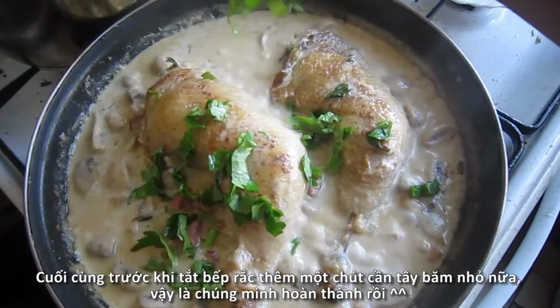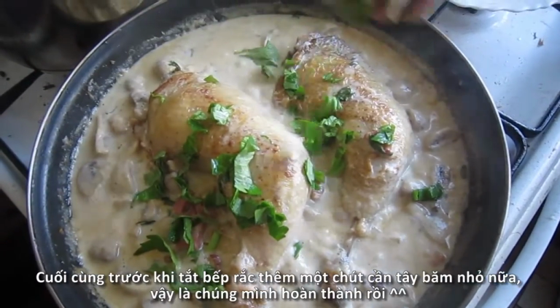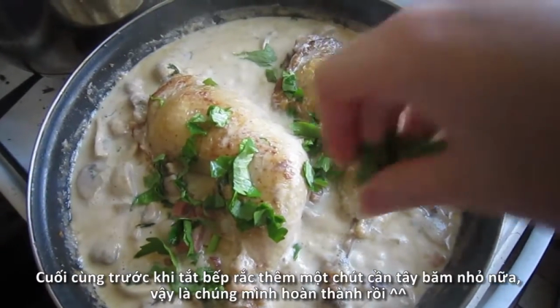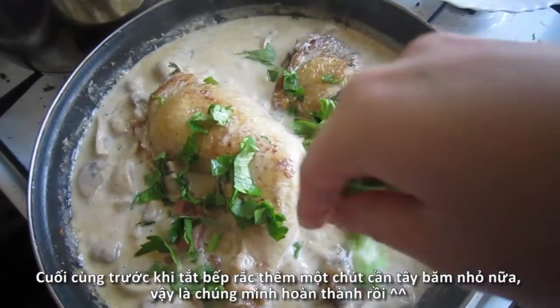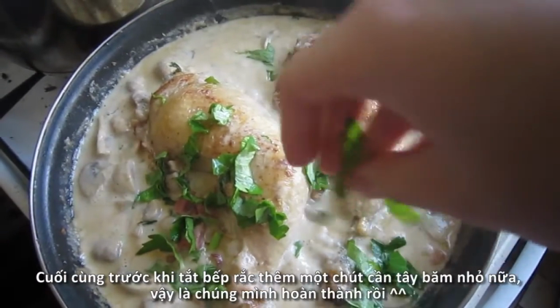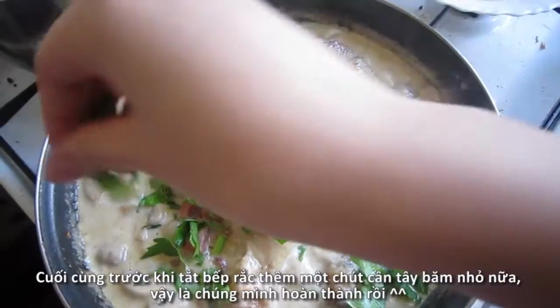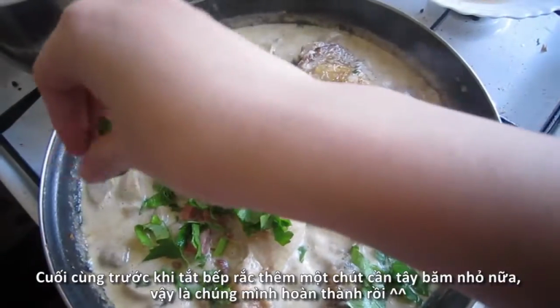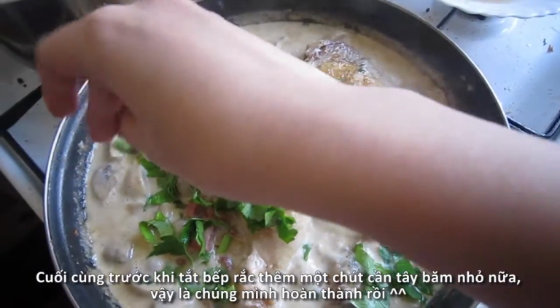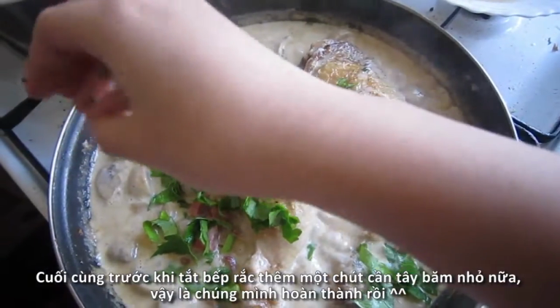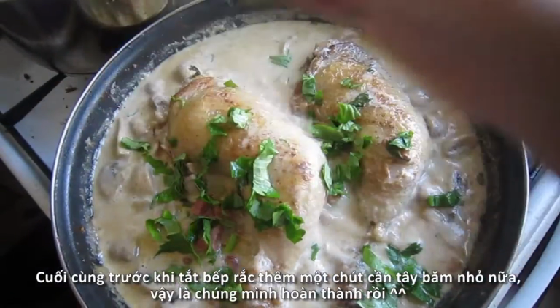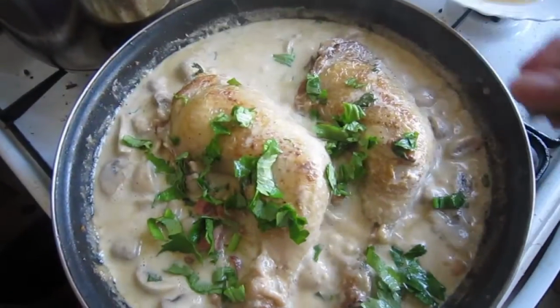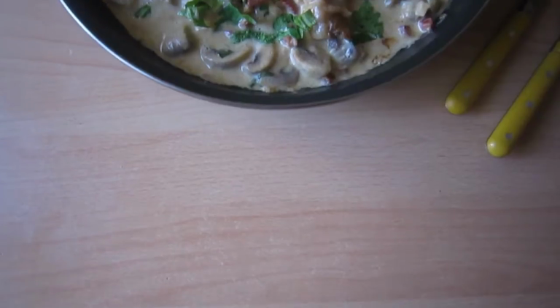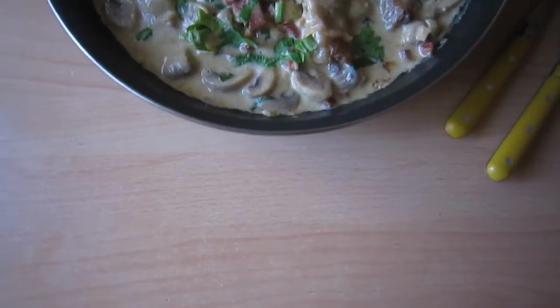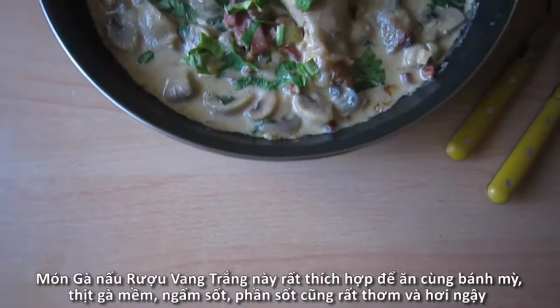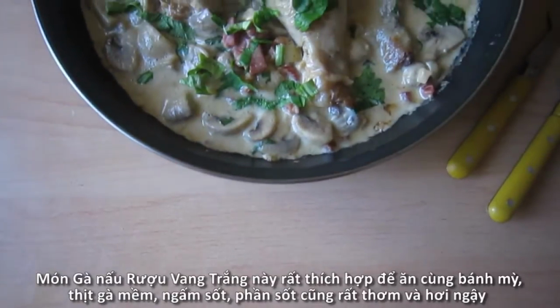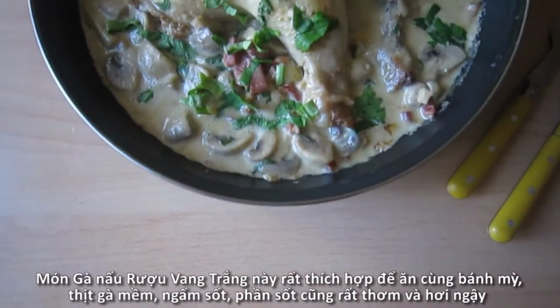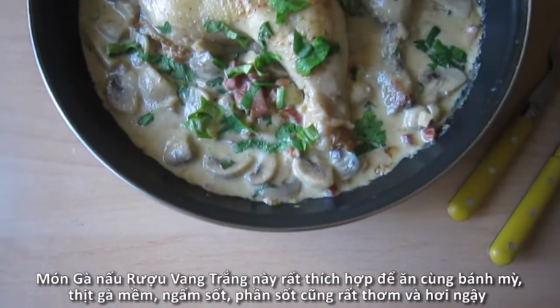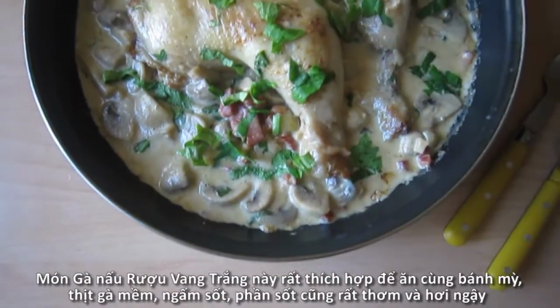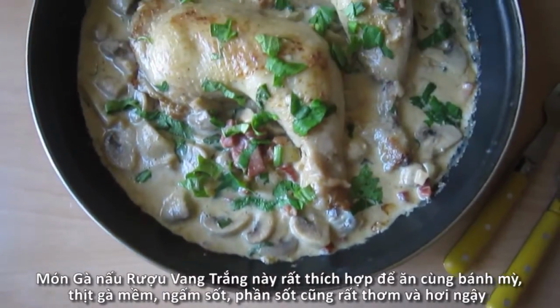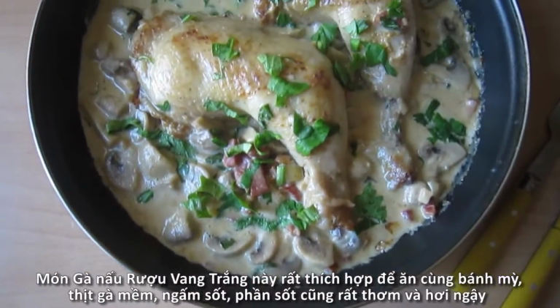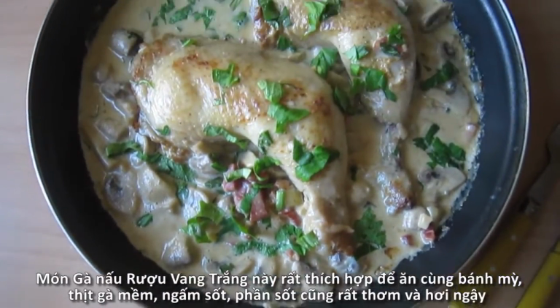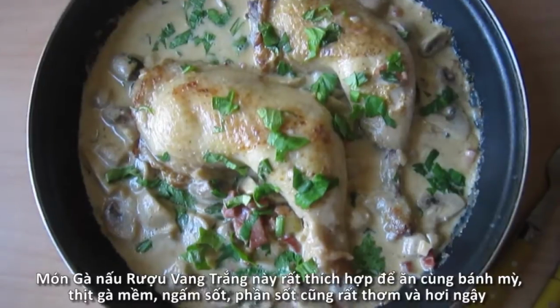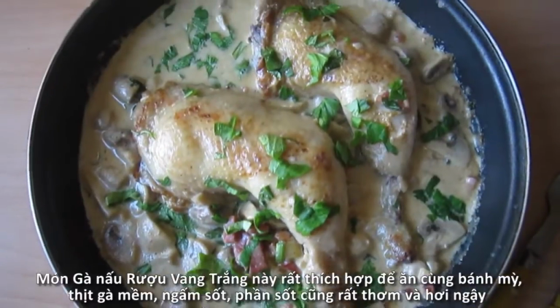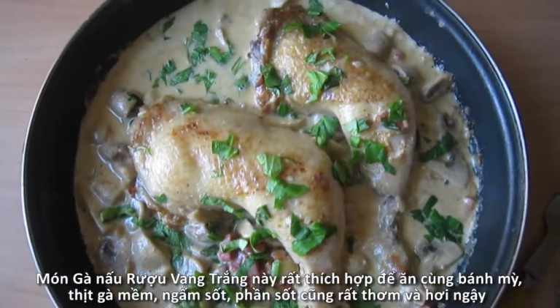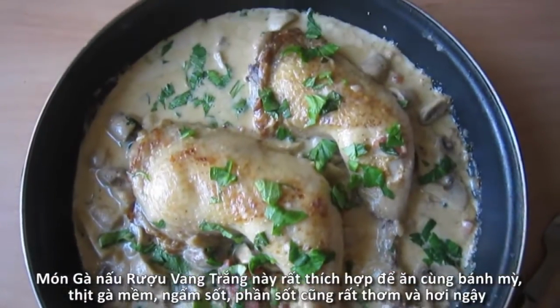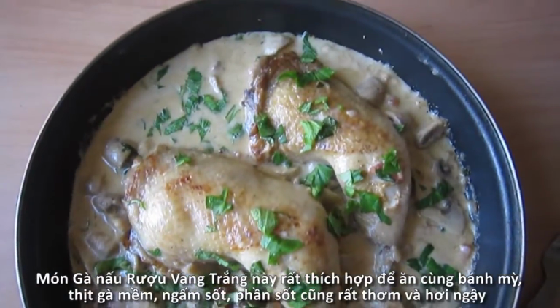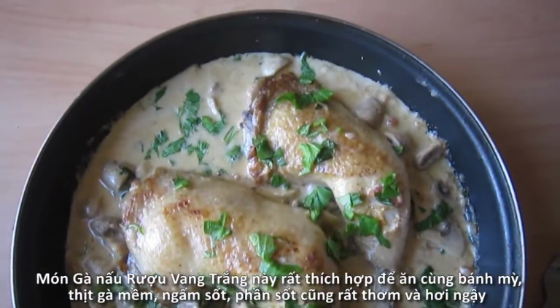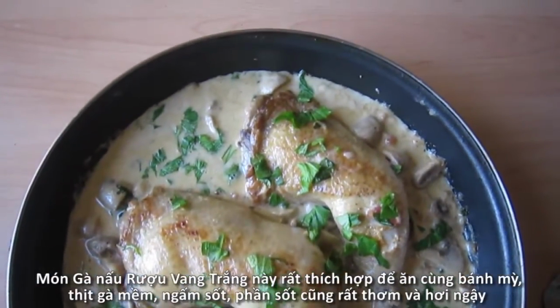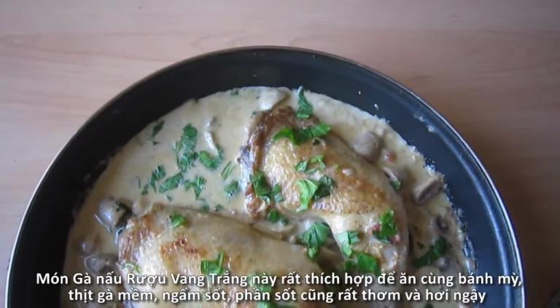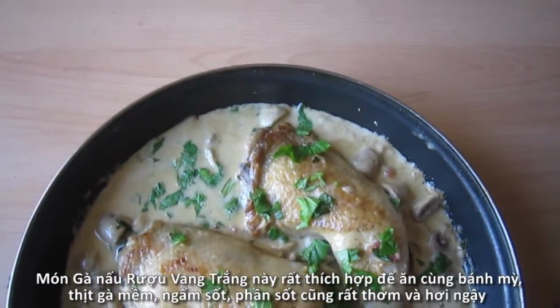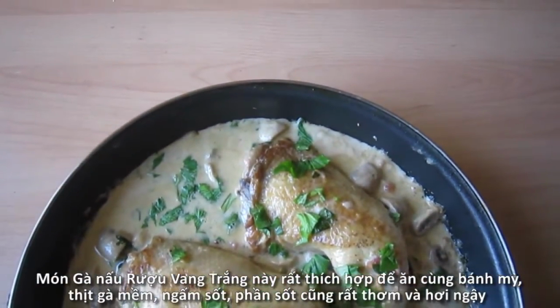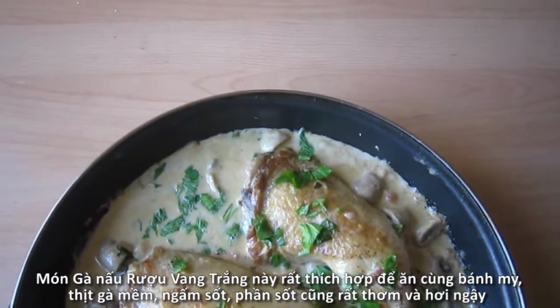Just a final touch — sprinkle another handful of chopped fresh parsley on top right before turning off the heat to make our dish more appealing, and we are done. Creamy white wine chicken, perfect for any meal!